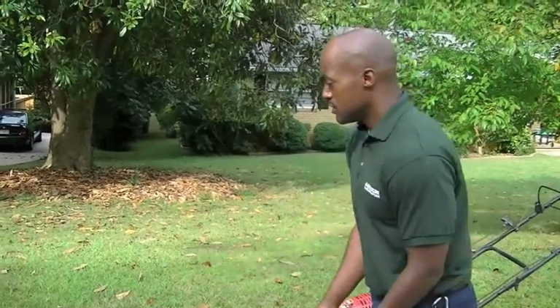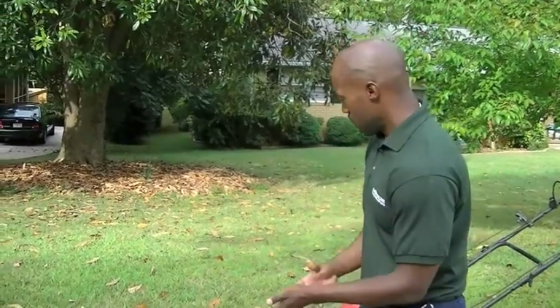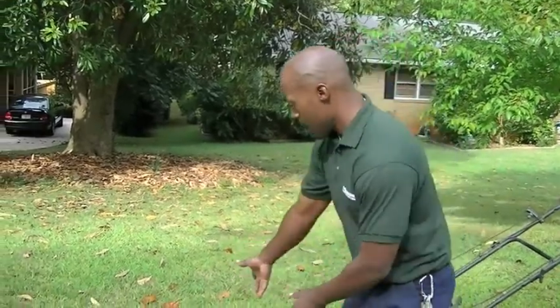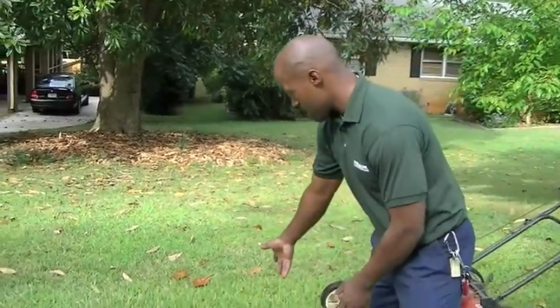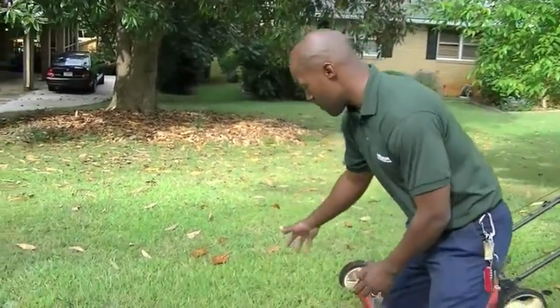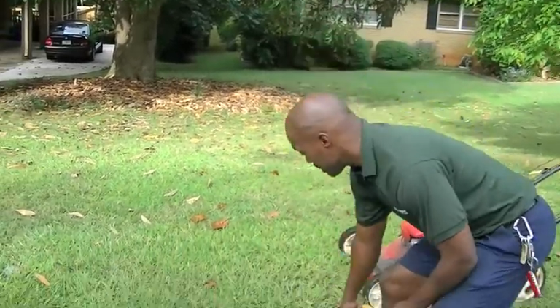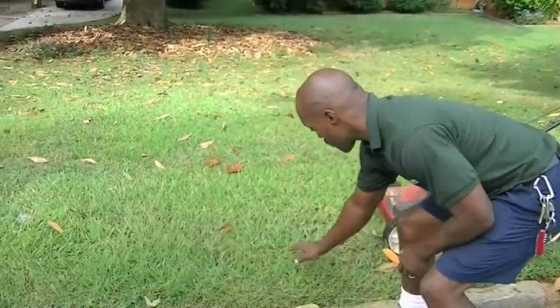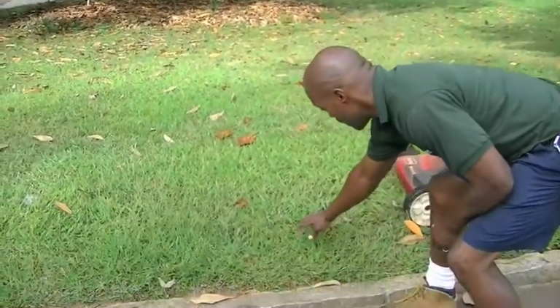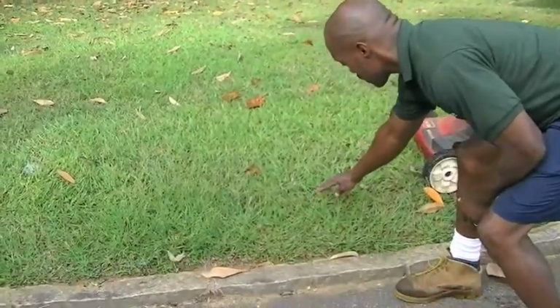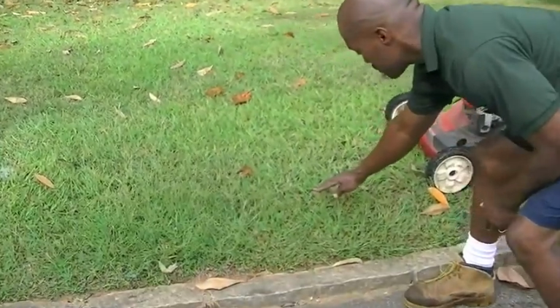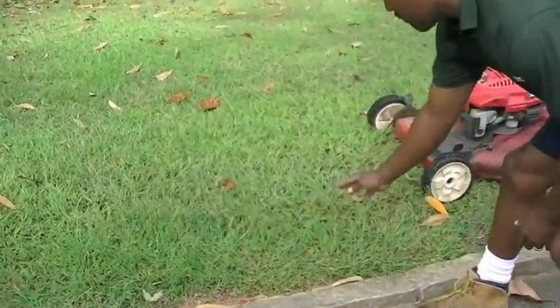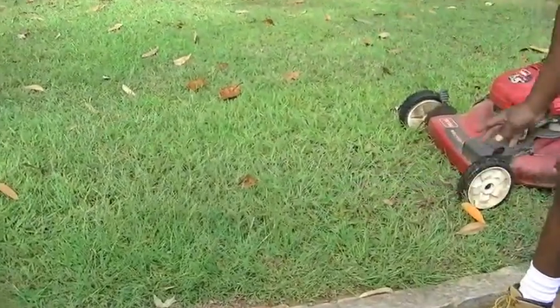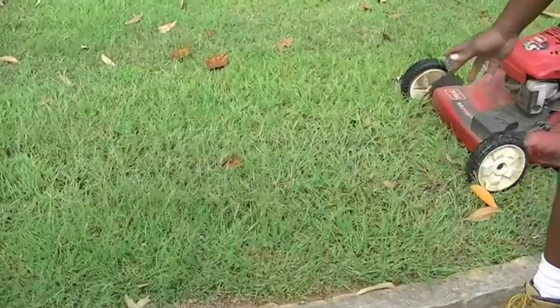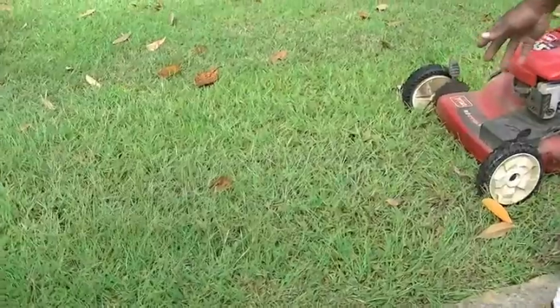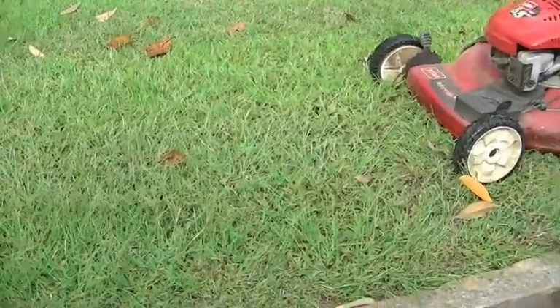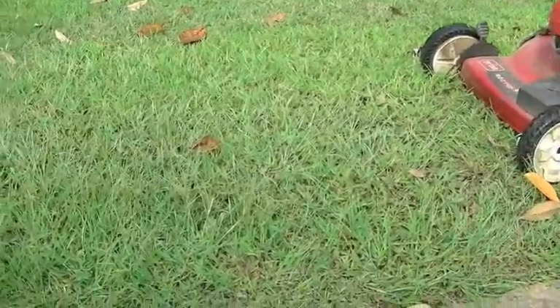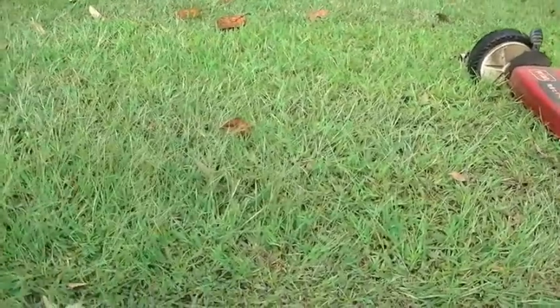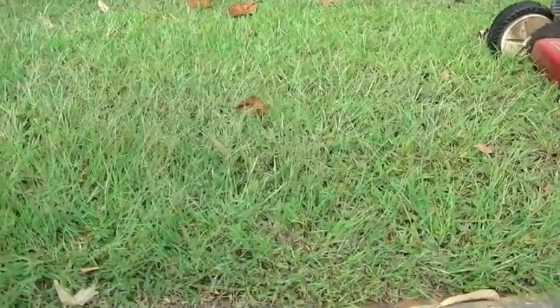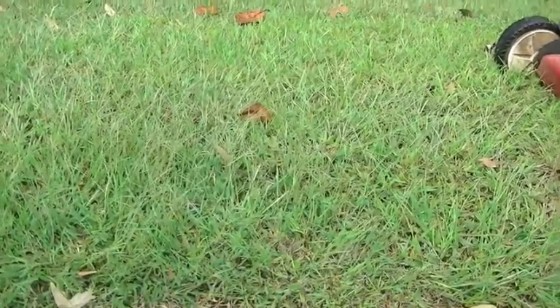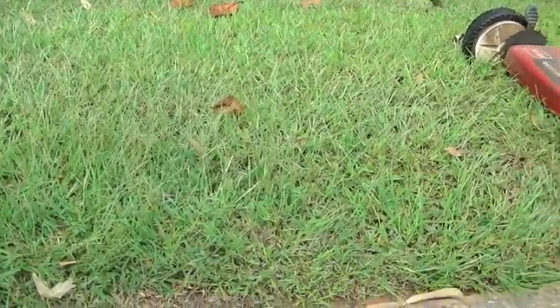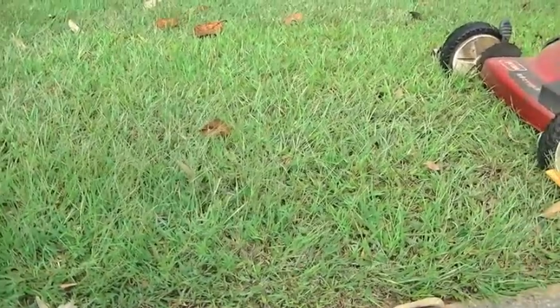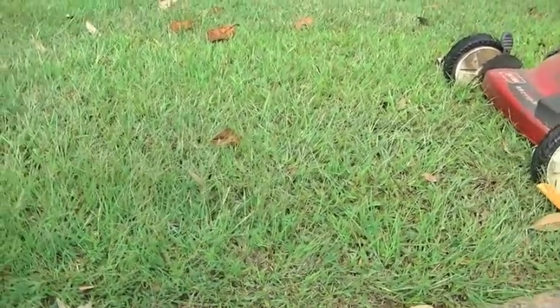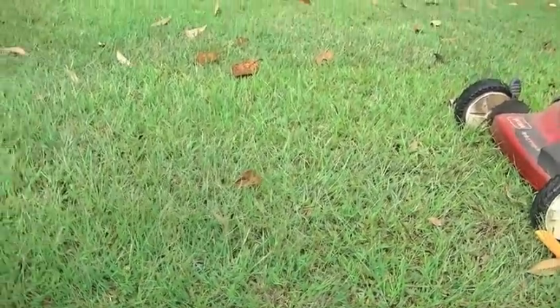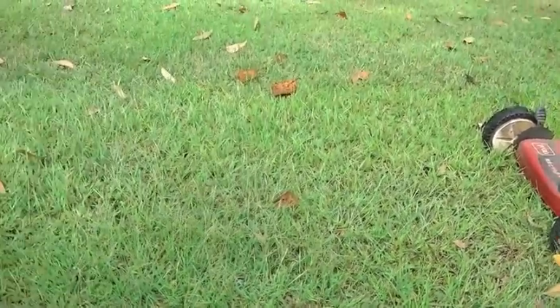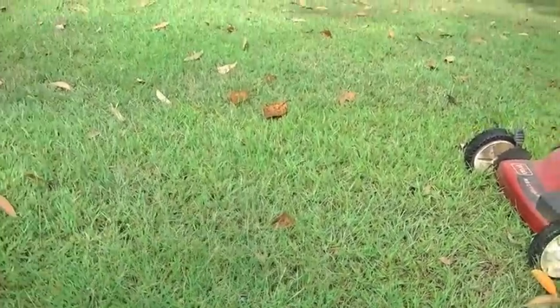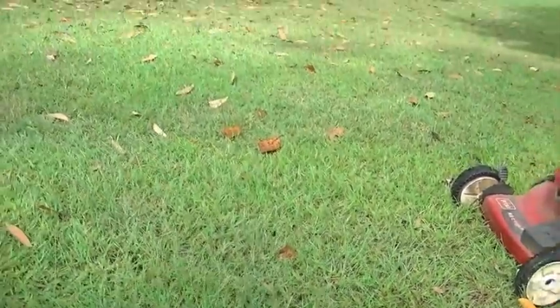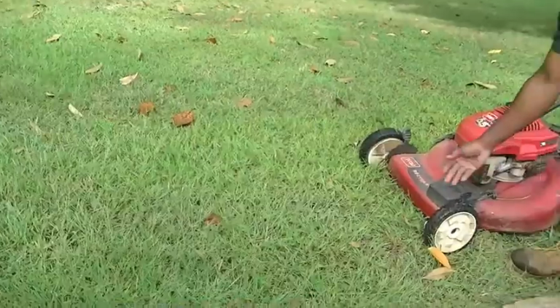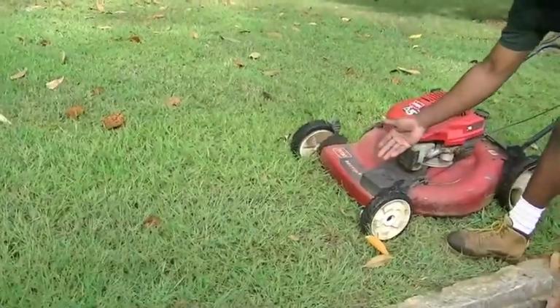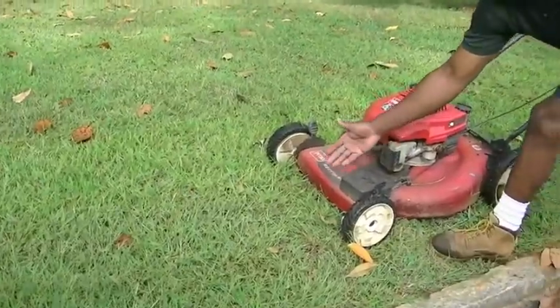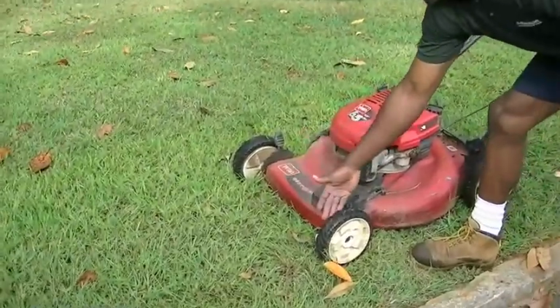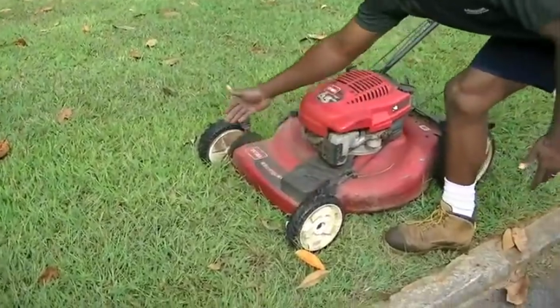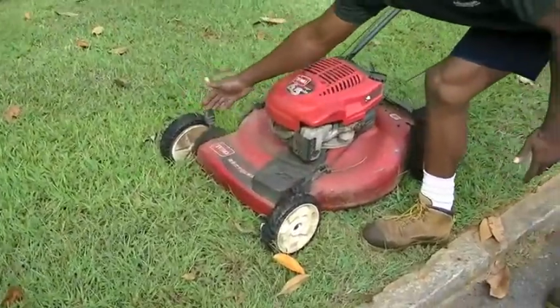What we have right here now, we've got something growing close to about four inches. So we want to bring it down to about three, three and a half inches. Right now, got the mower set at three inches.